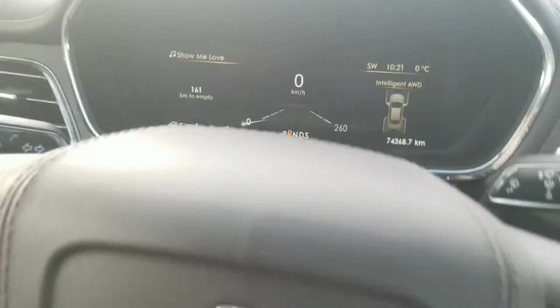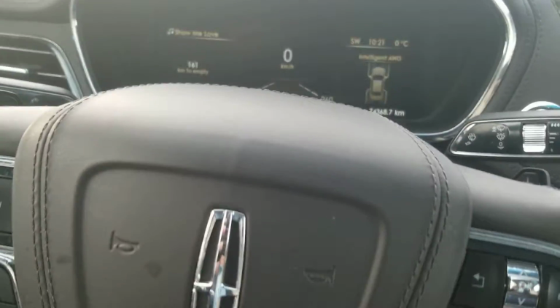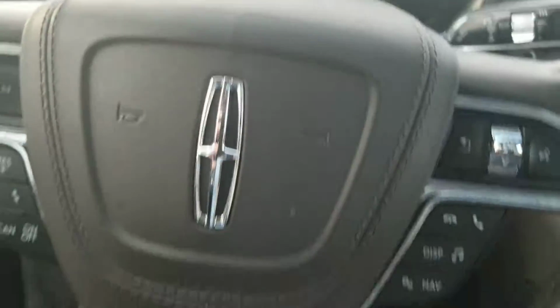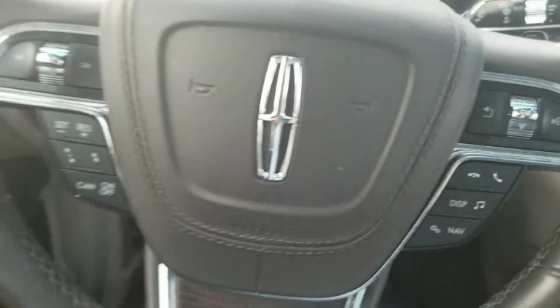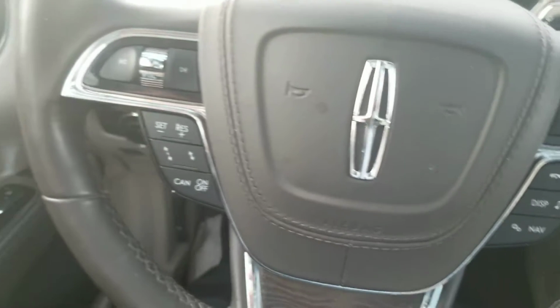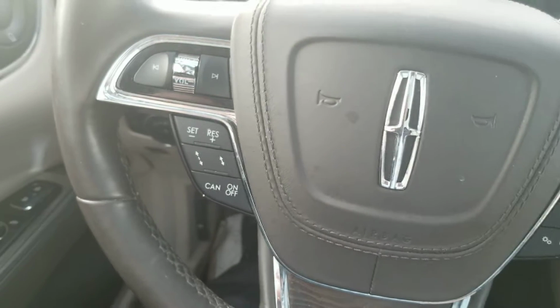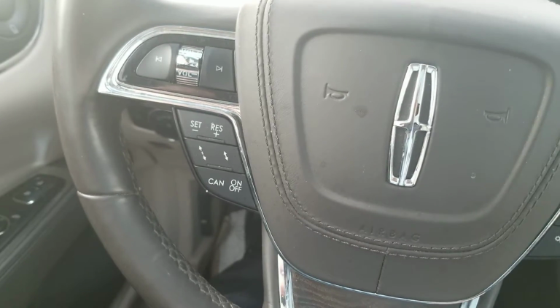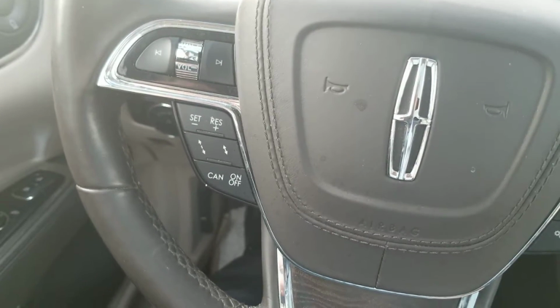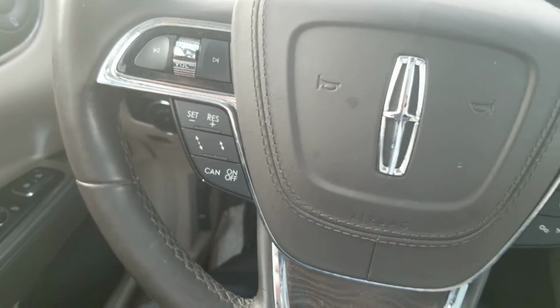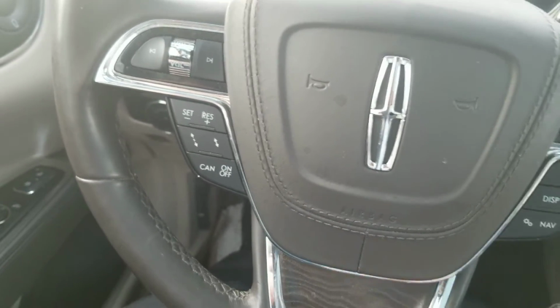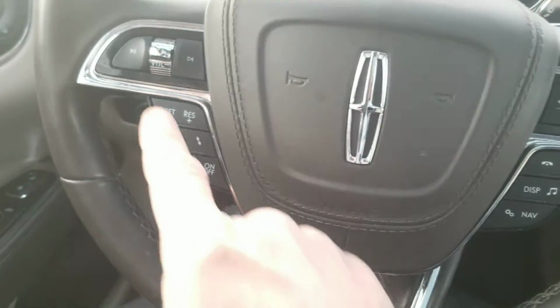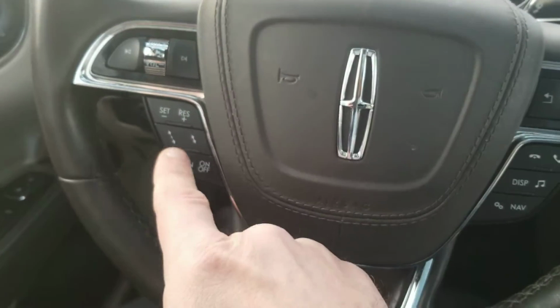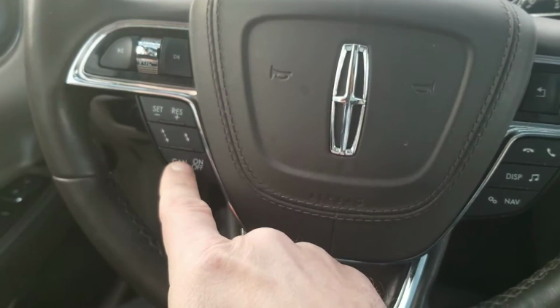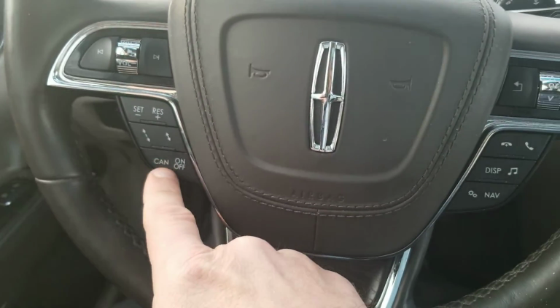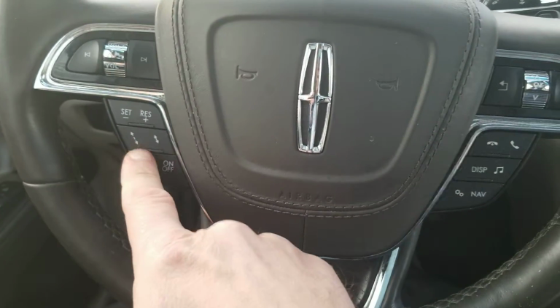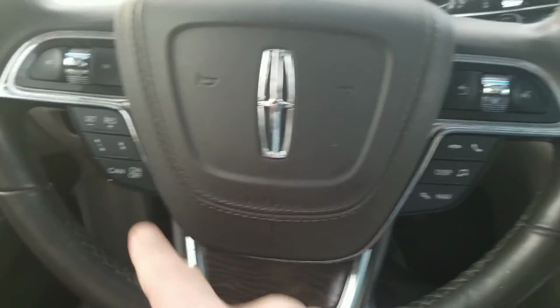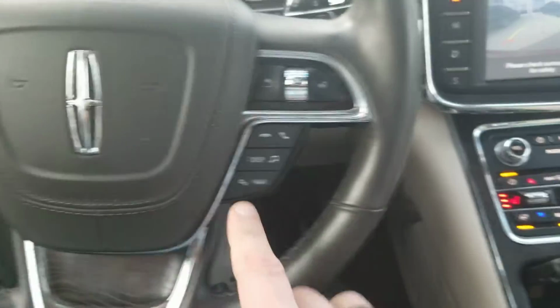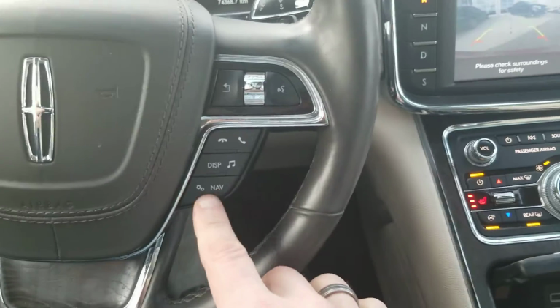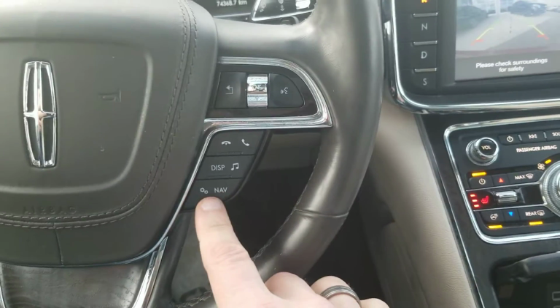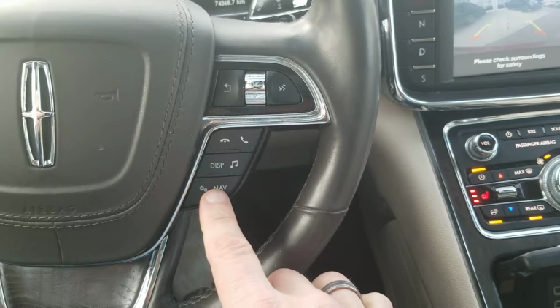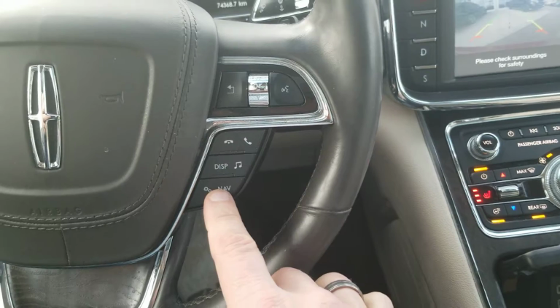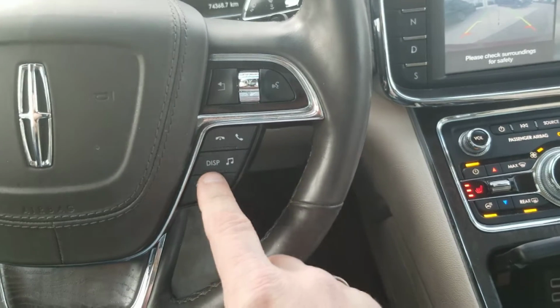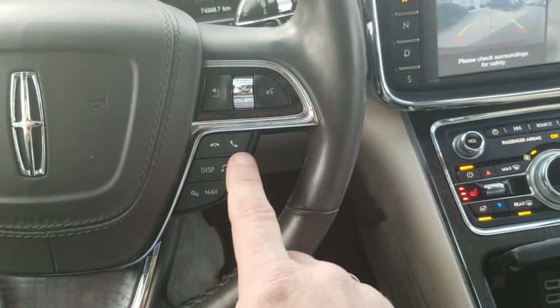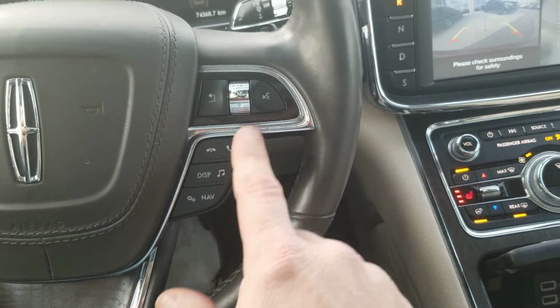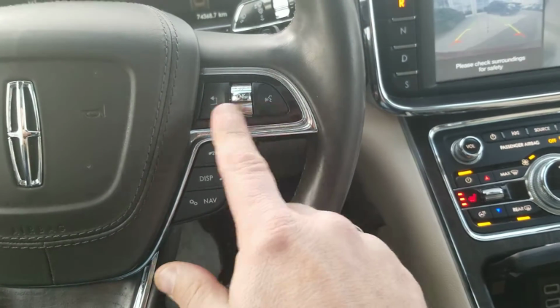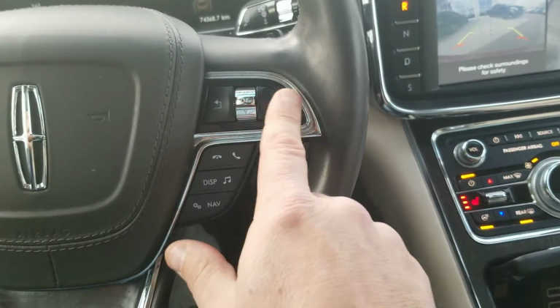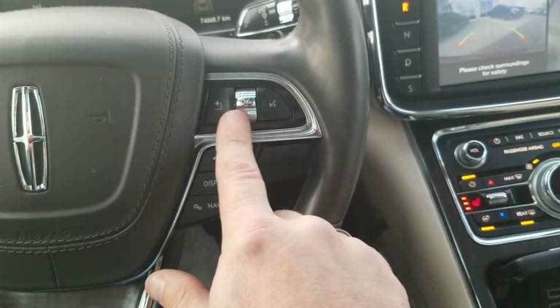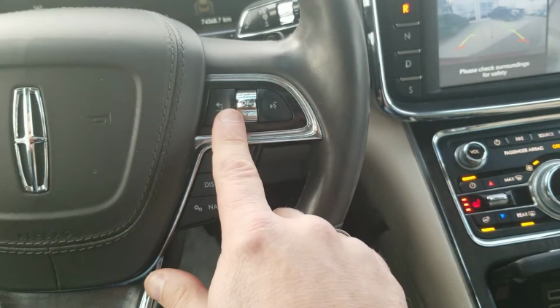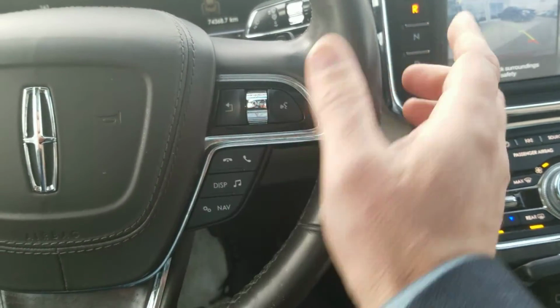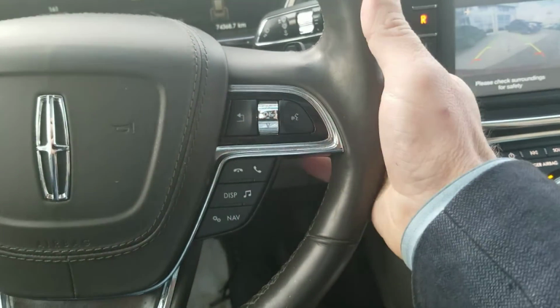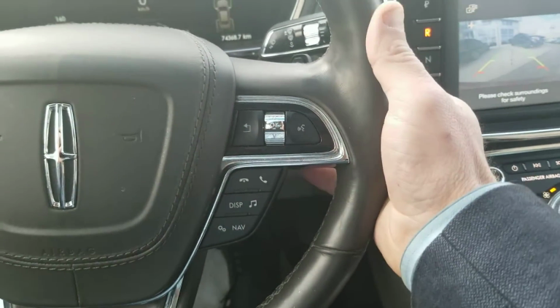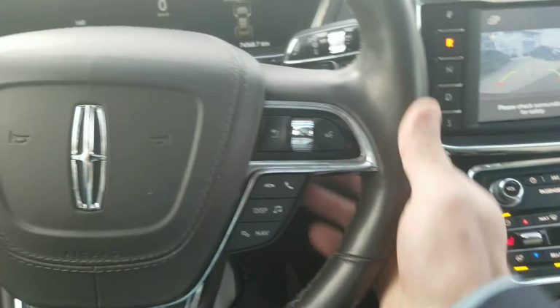As we pan back, you've got your media controls and stuff, cruise control, navigation right off here, voice commands on this side, and paddle shifters.